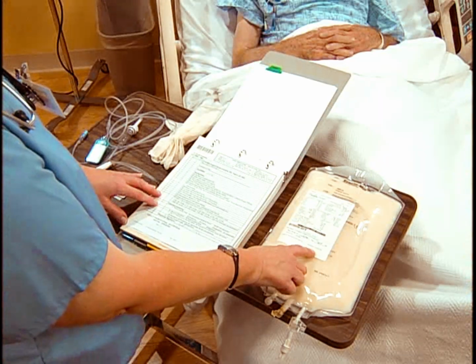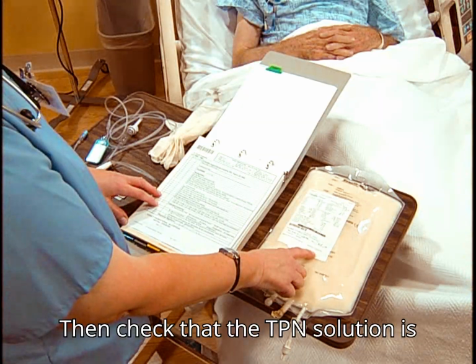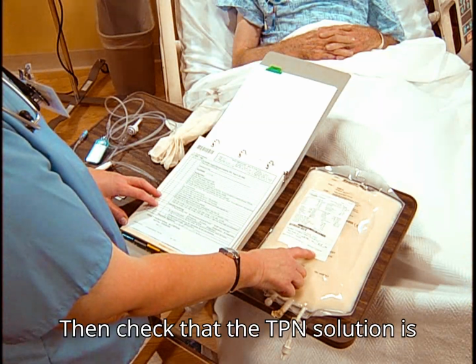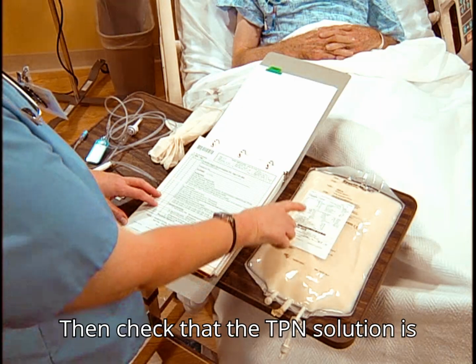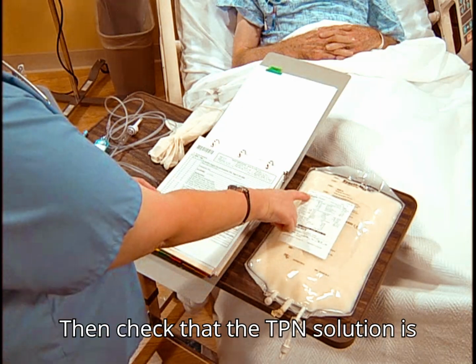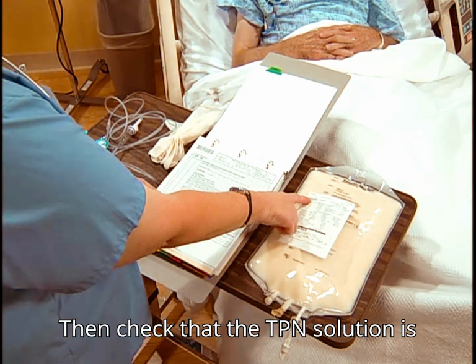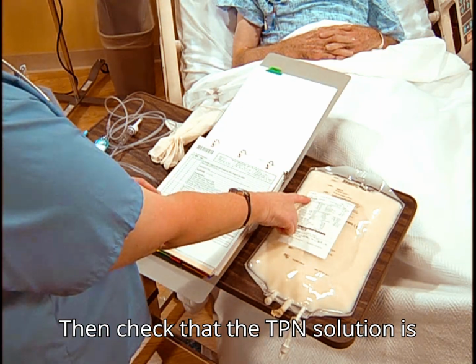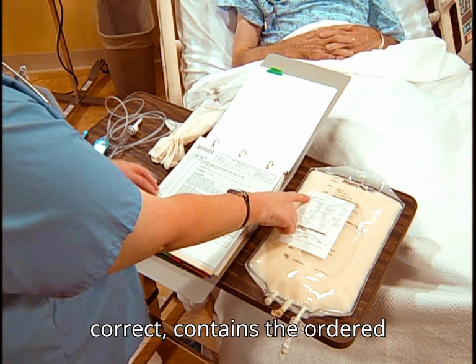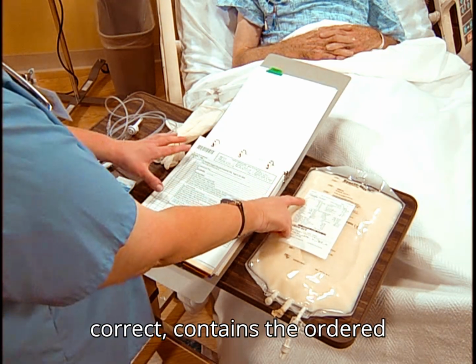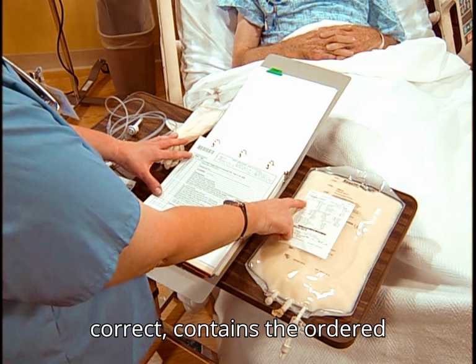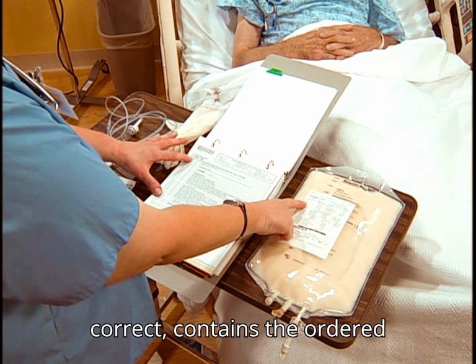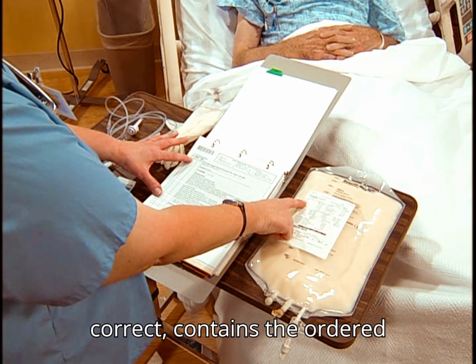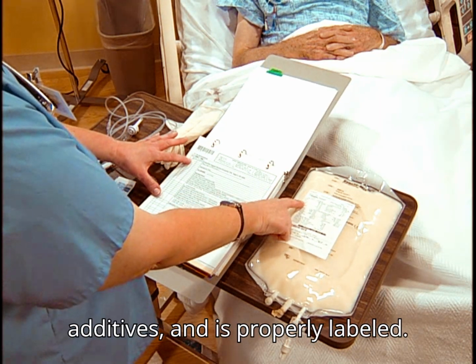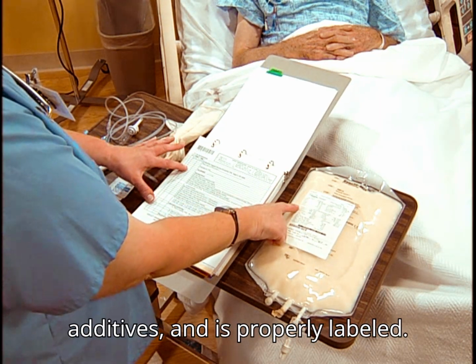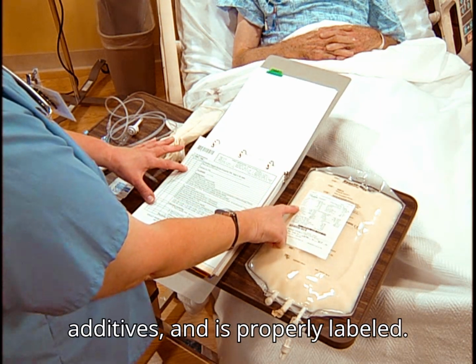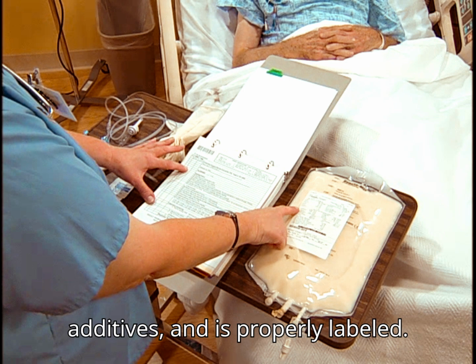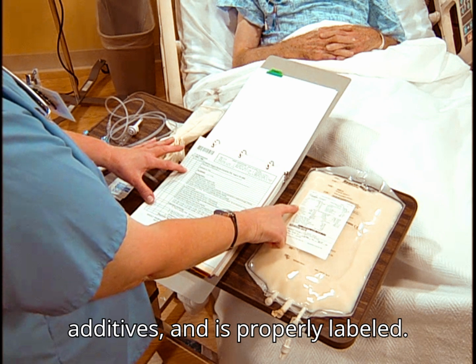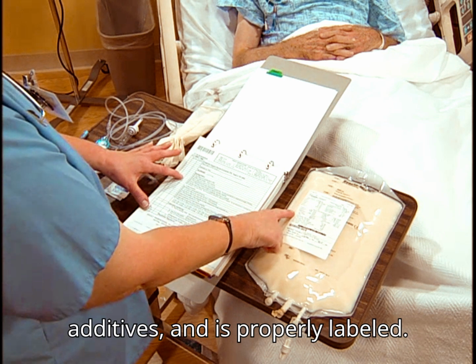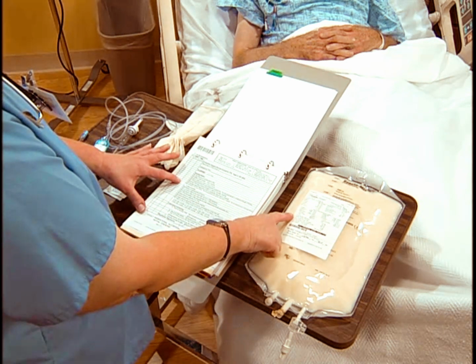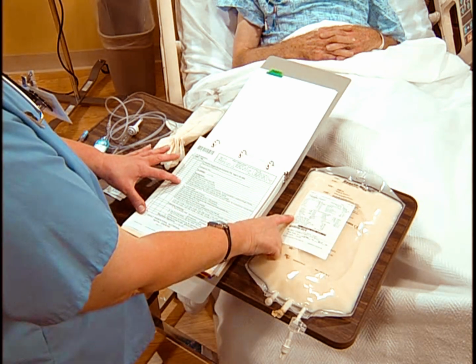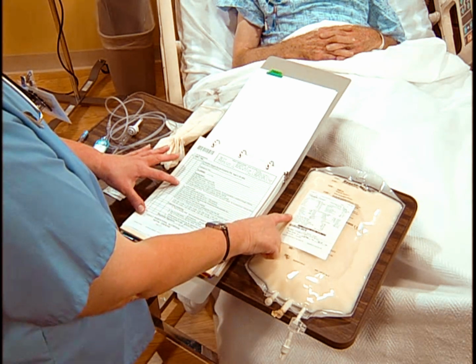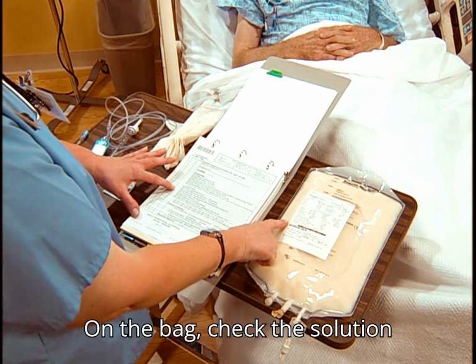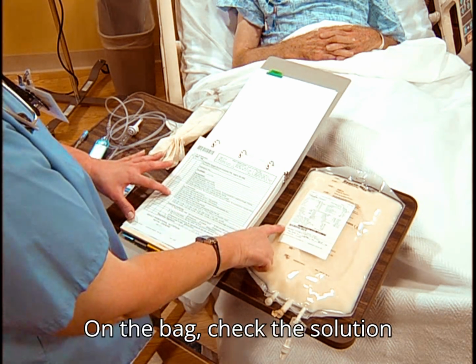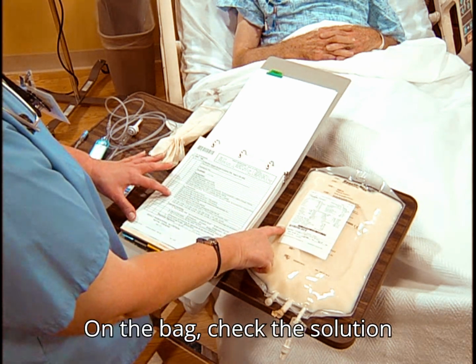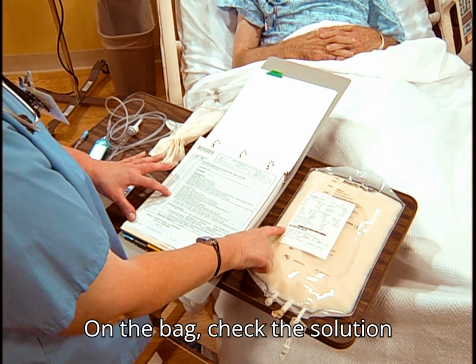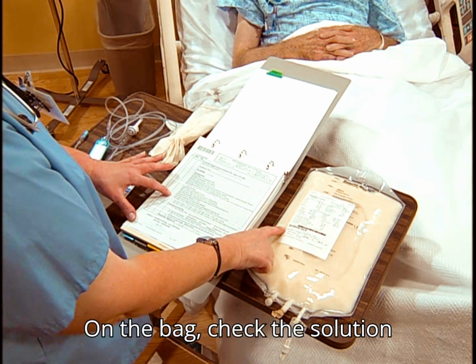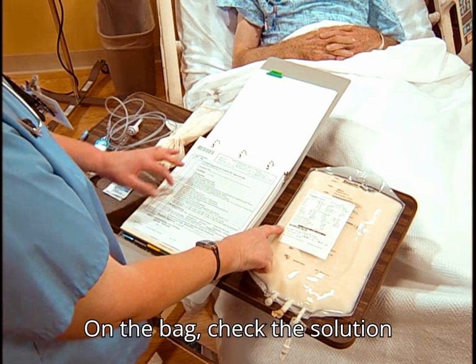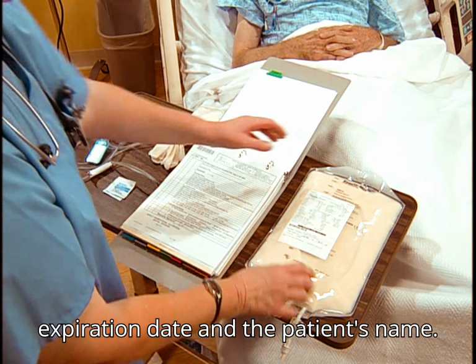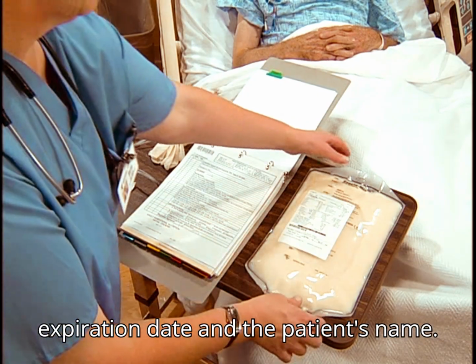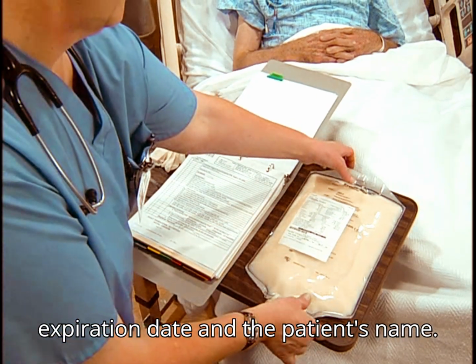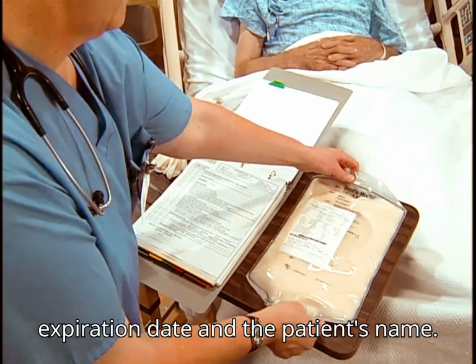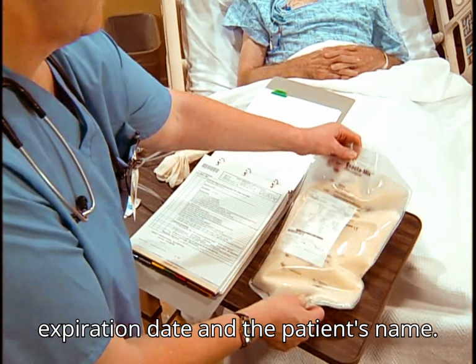Then check that the TPN solution is correct, contains the ordered additives, and is properly labeled. On the bag, check the solution expiration date and the patient's name.